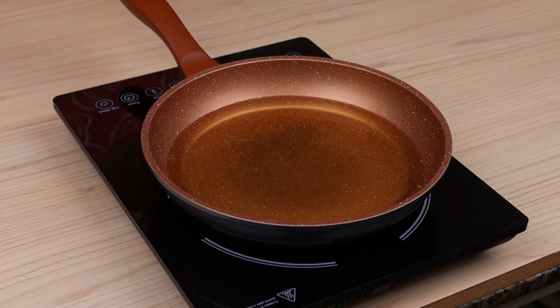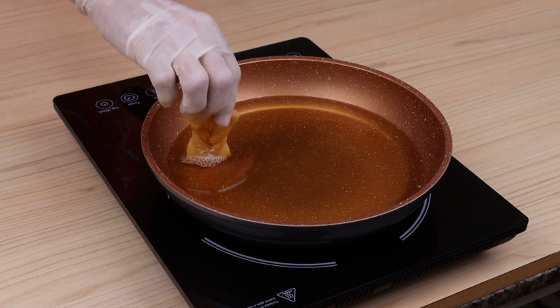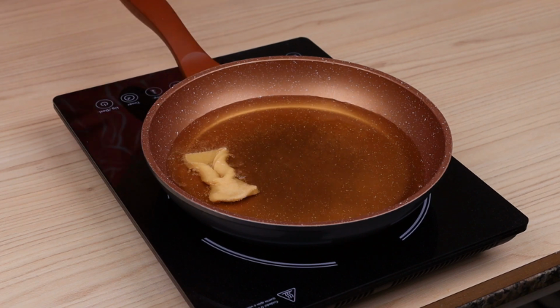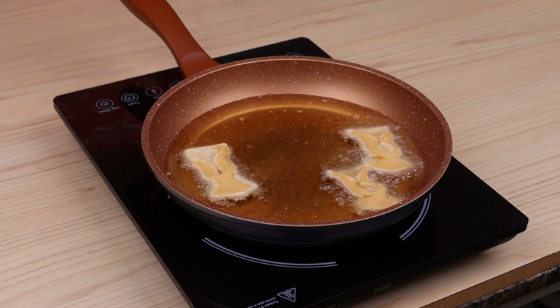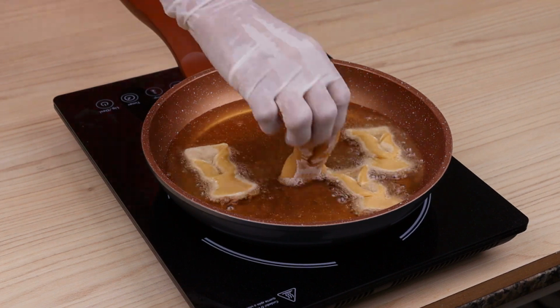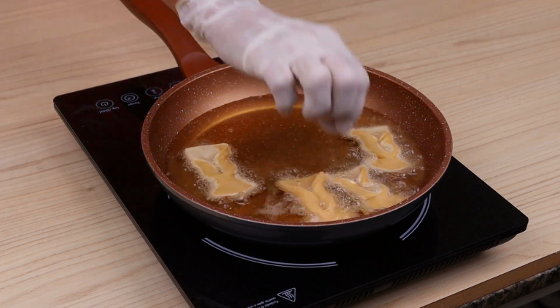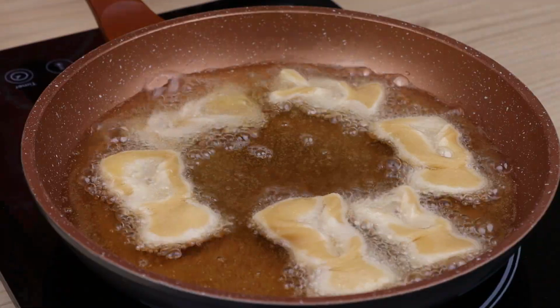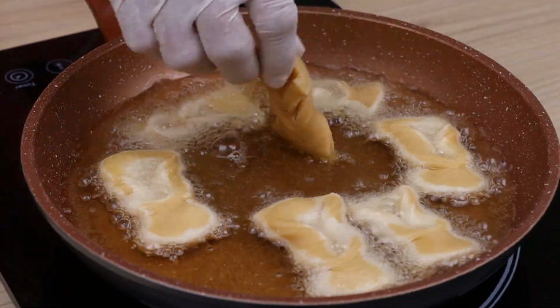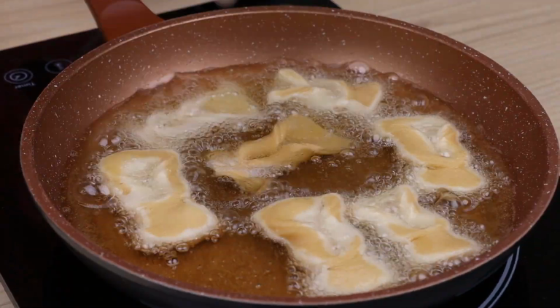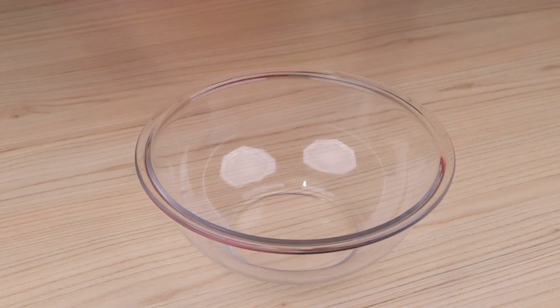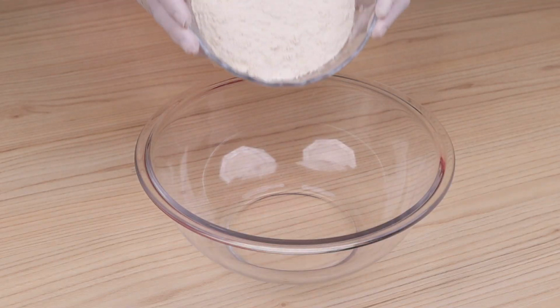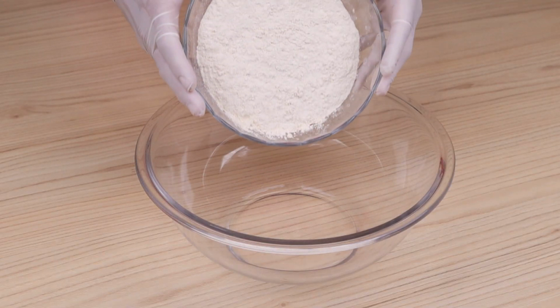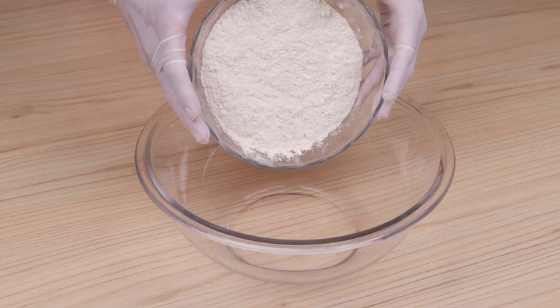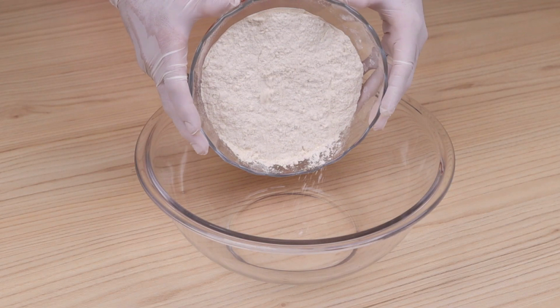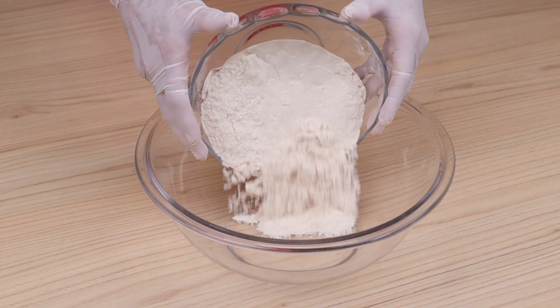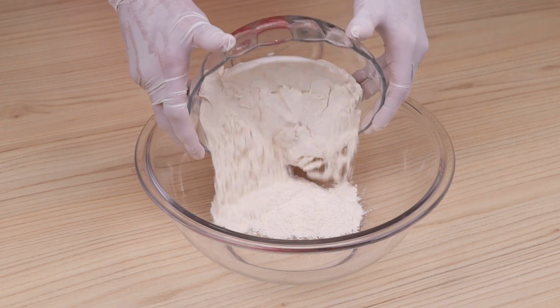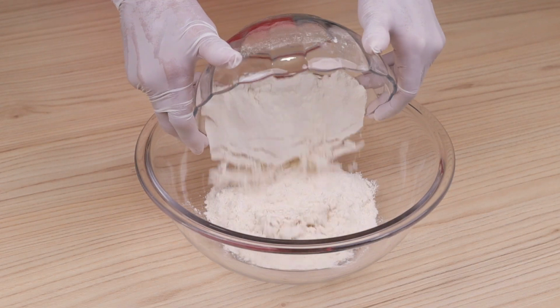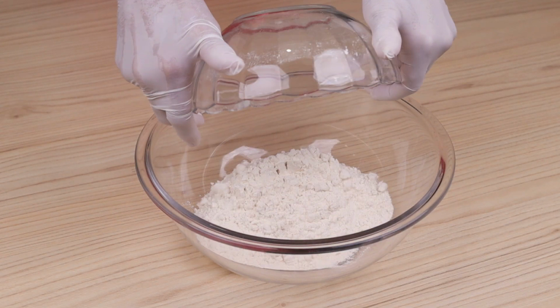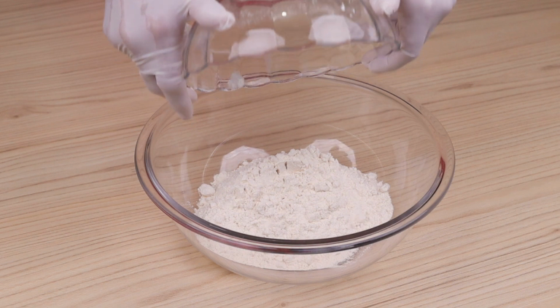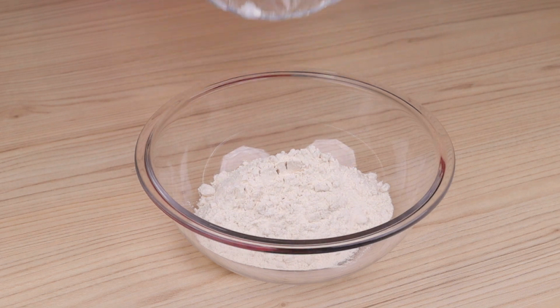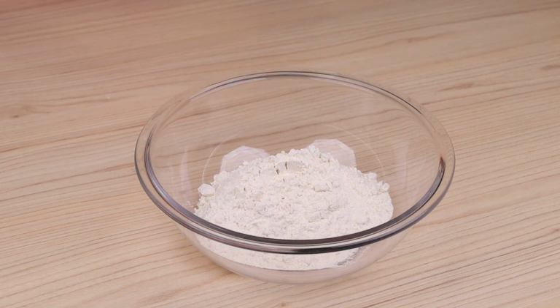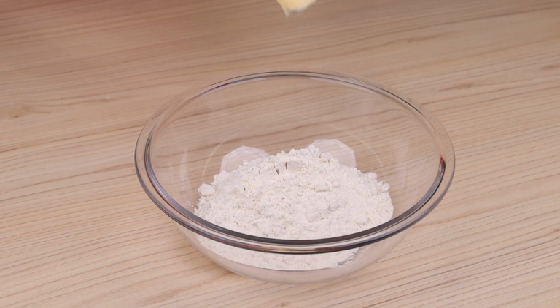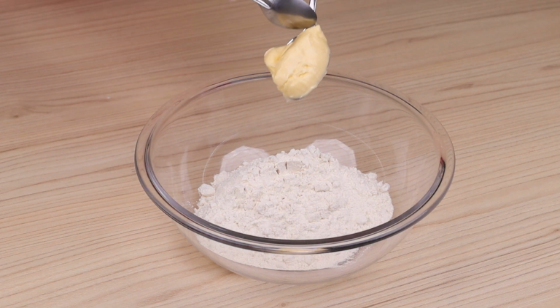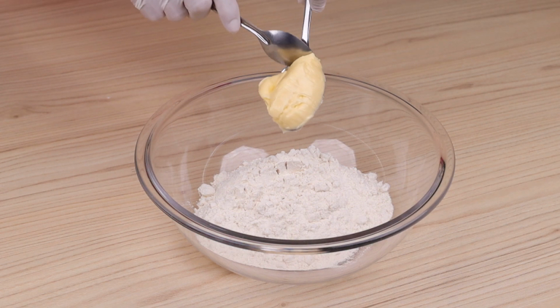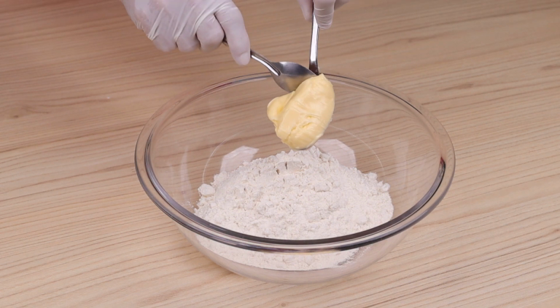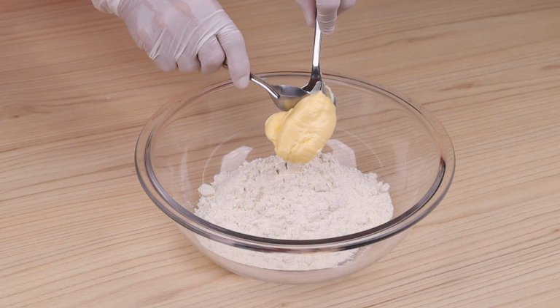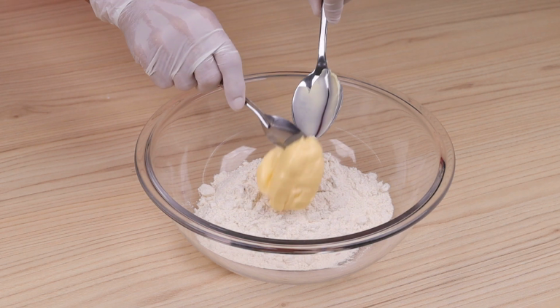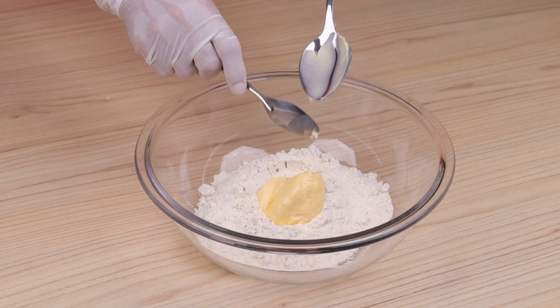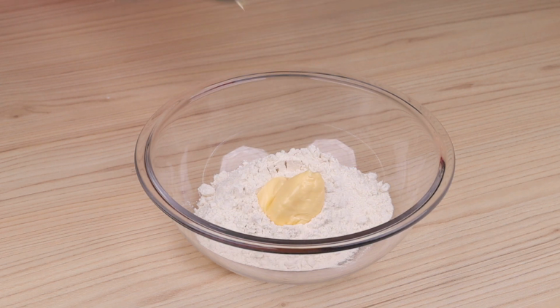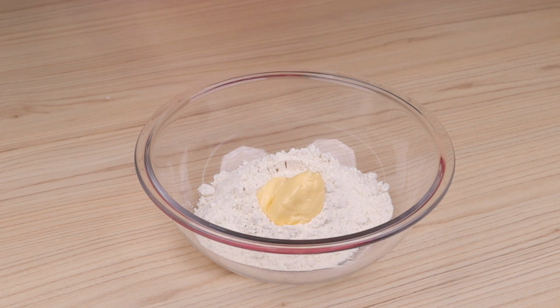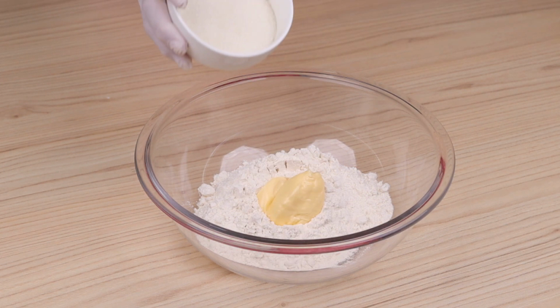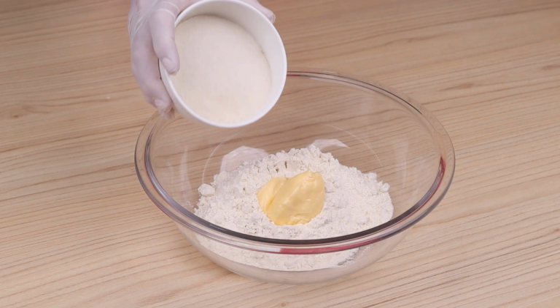Make this recipe for an afternoon snack. To start, in a bowl, I'm going to put 600 grams of wheat flour, 50 grams of butter, and a cup of sugar.